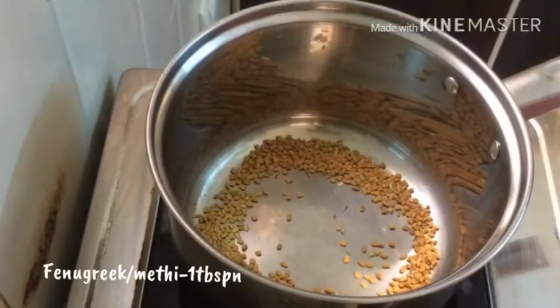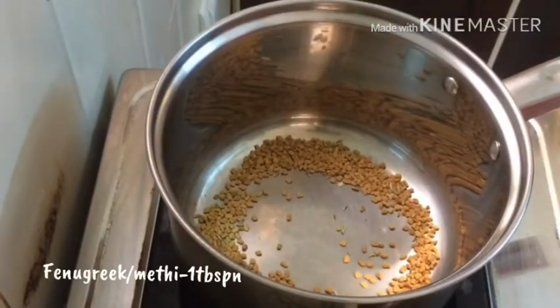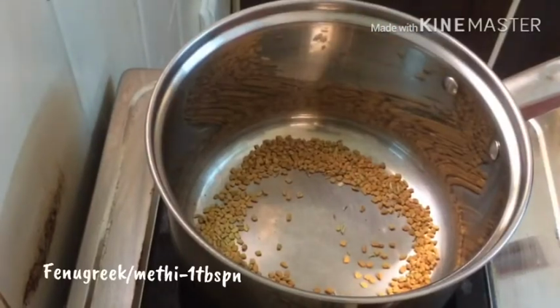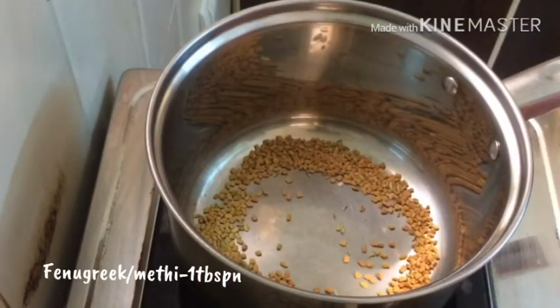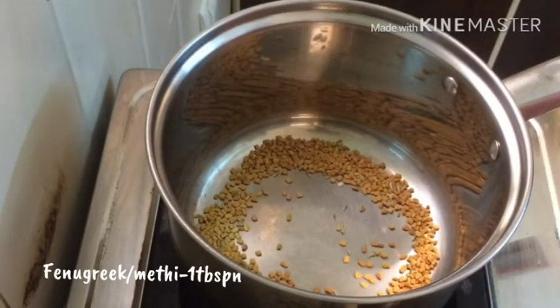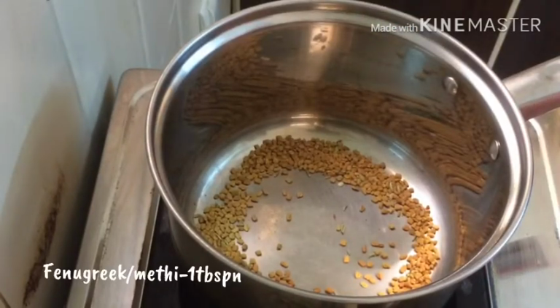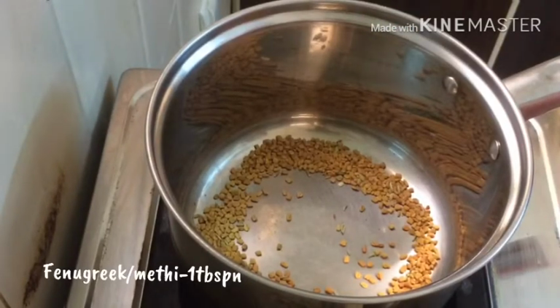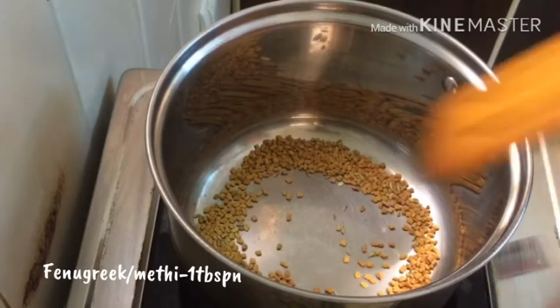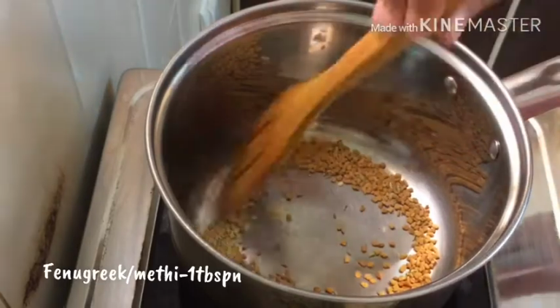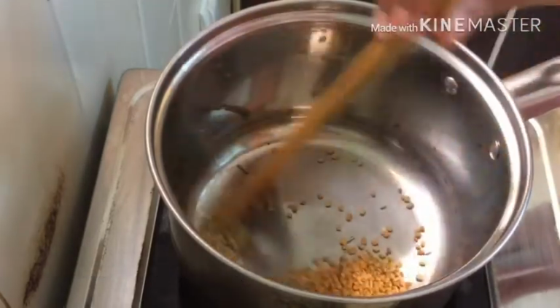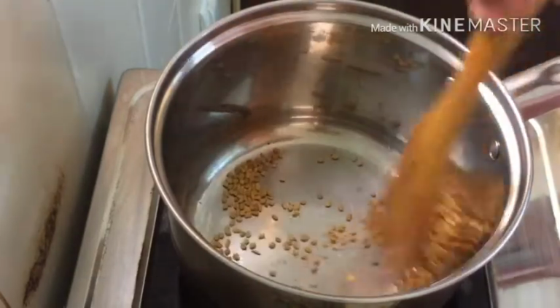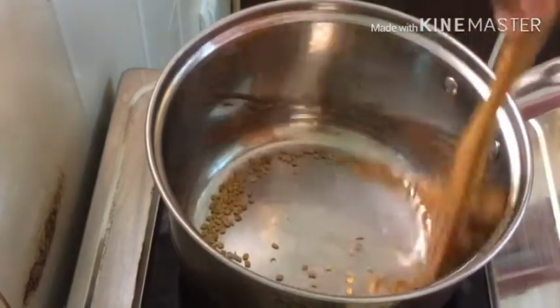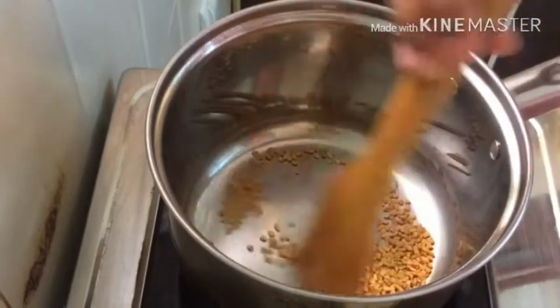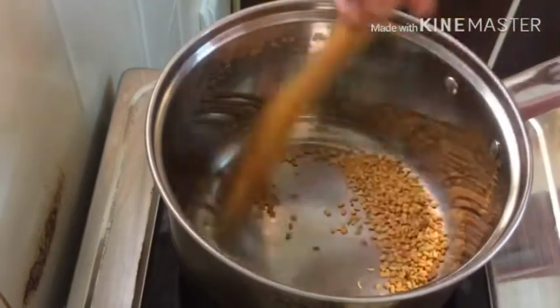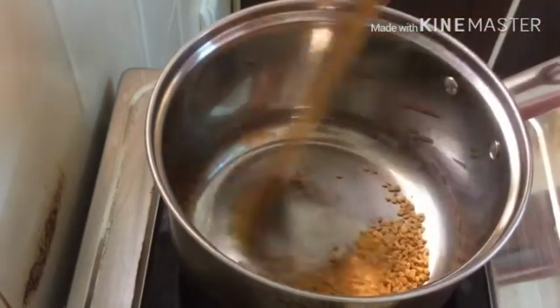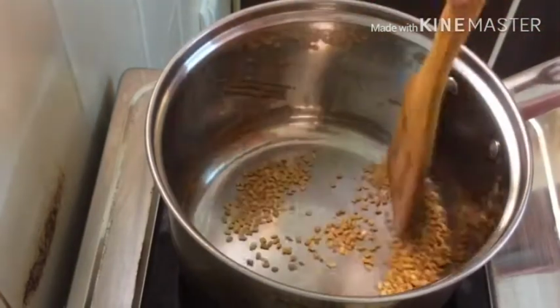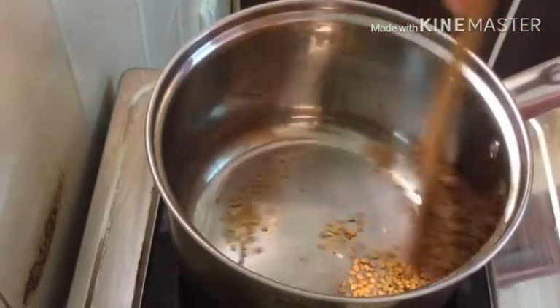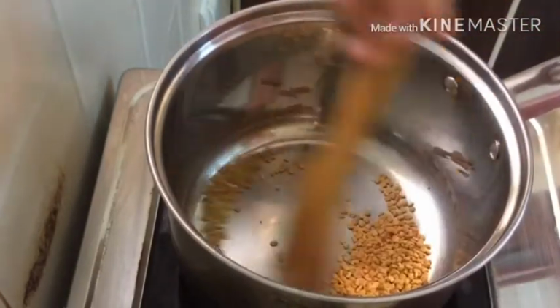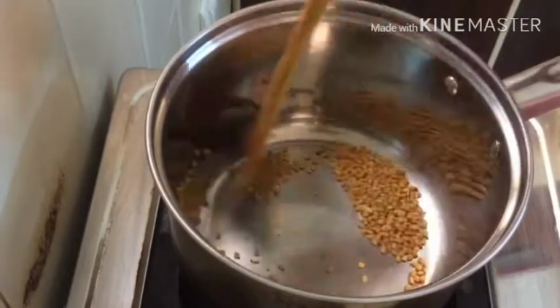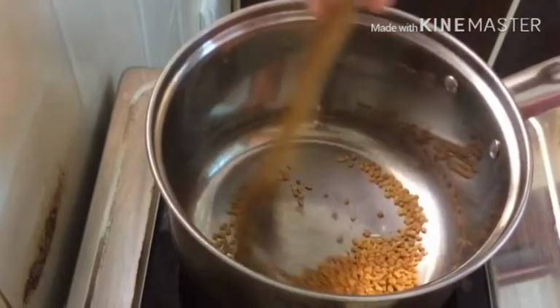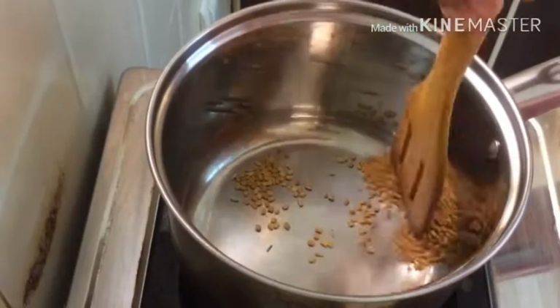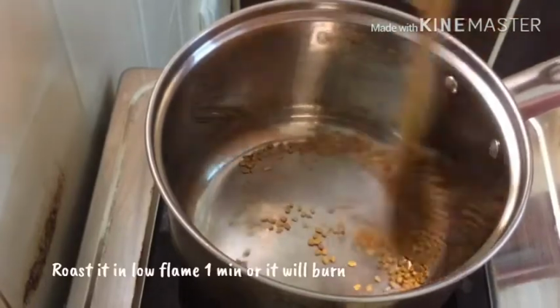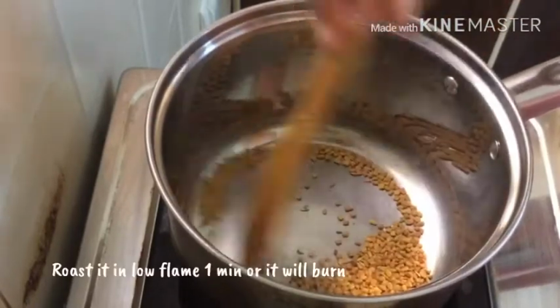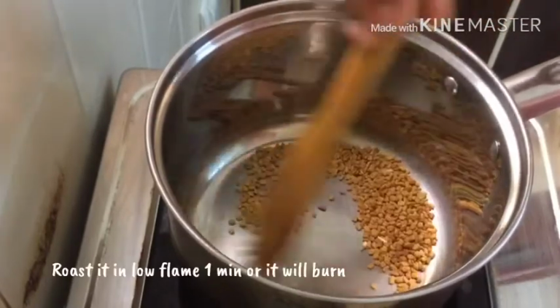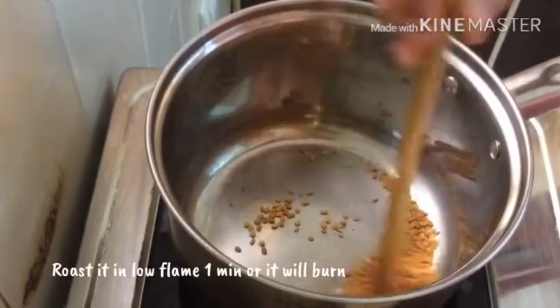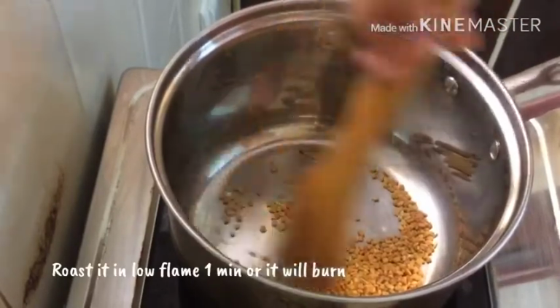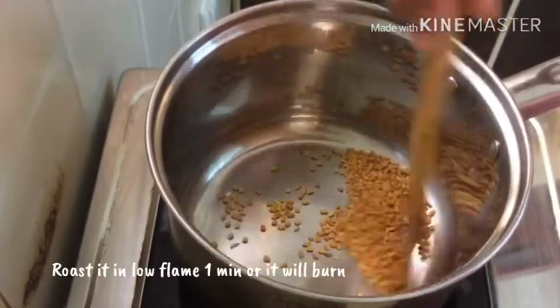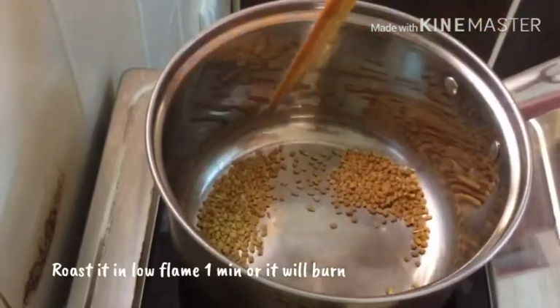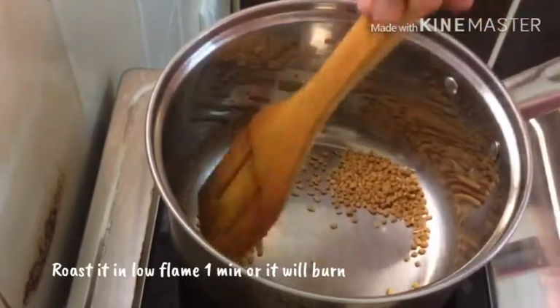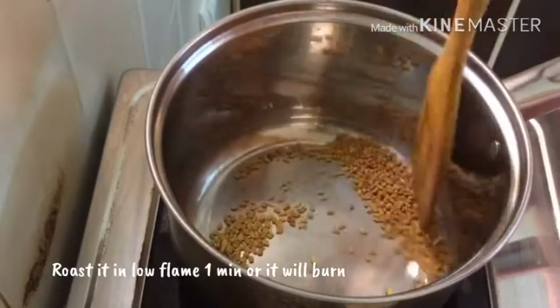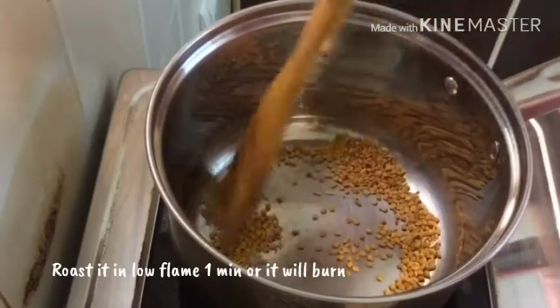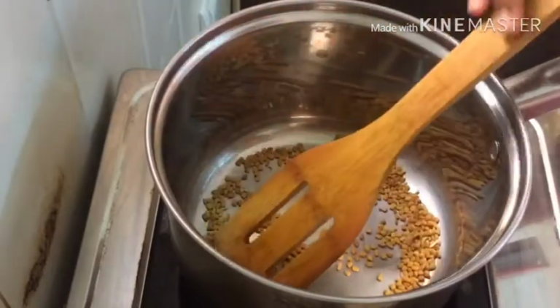1 tbsp on the stove. Put it in the stove and make it in the sea cream. Put it in the pan.